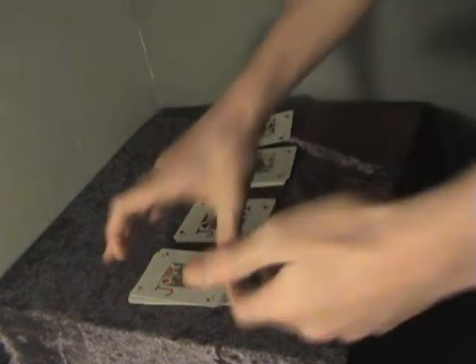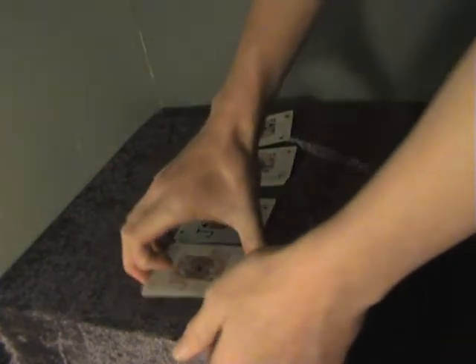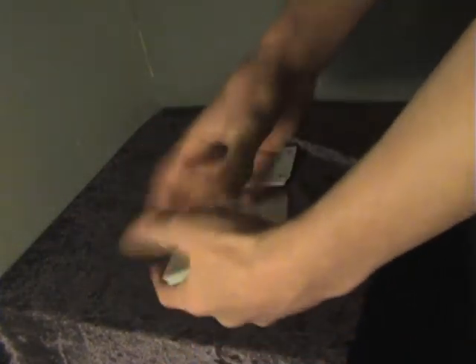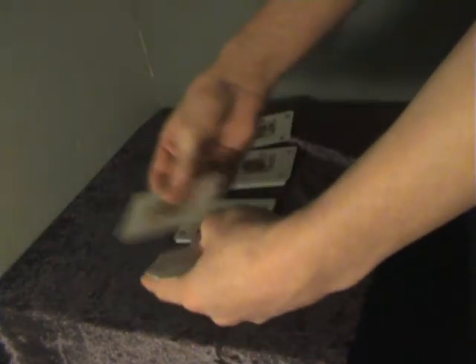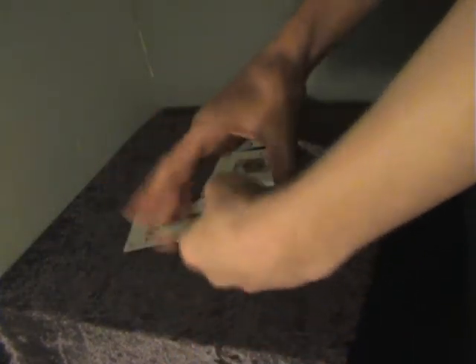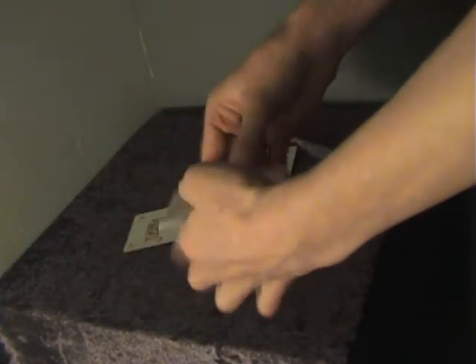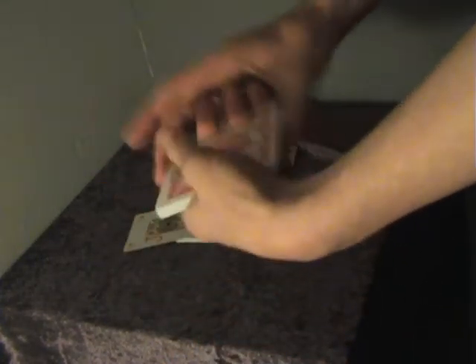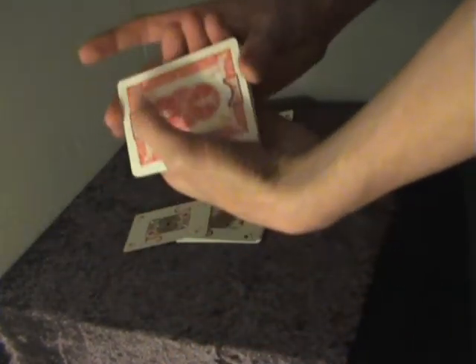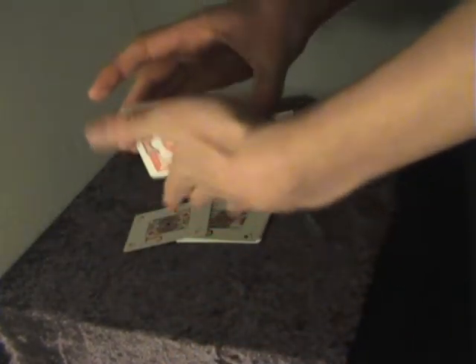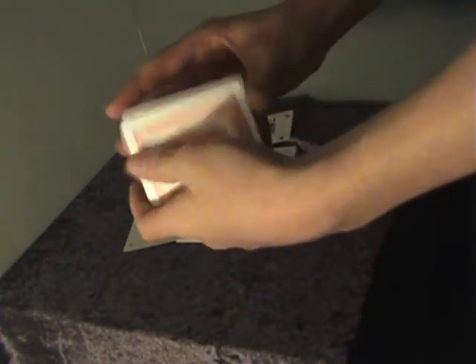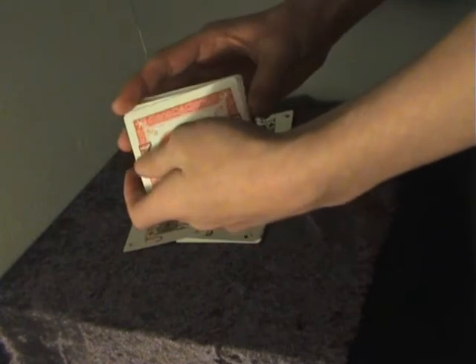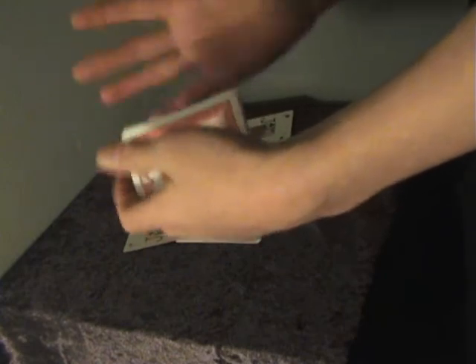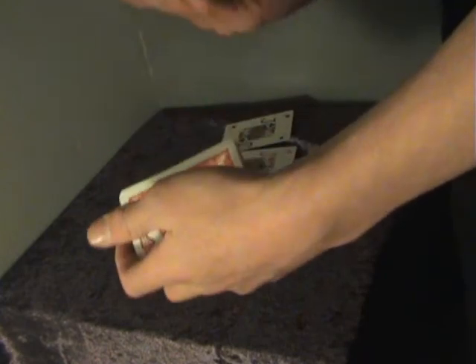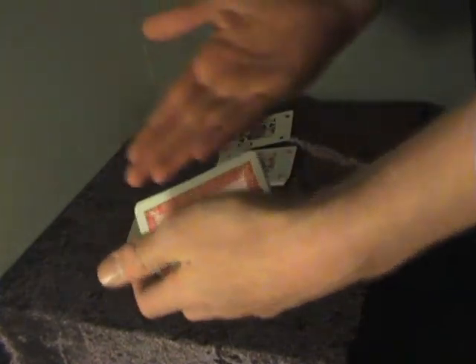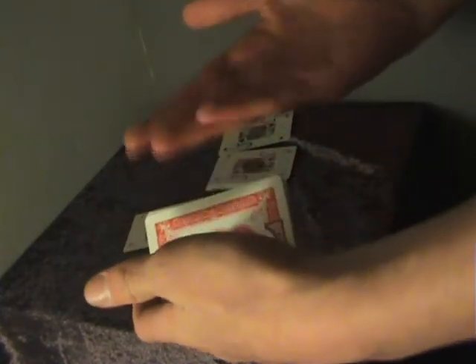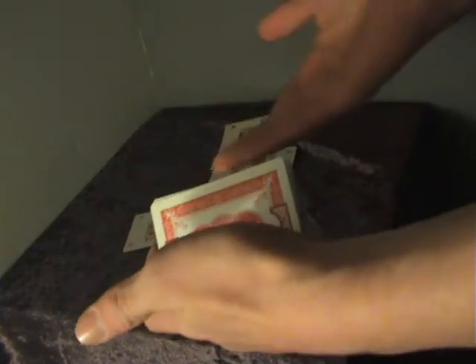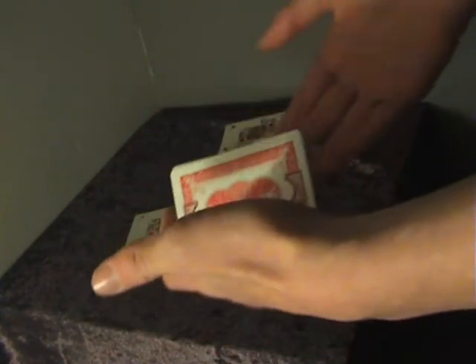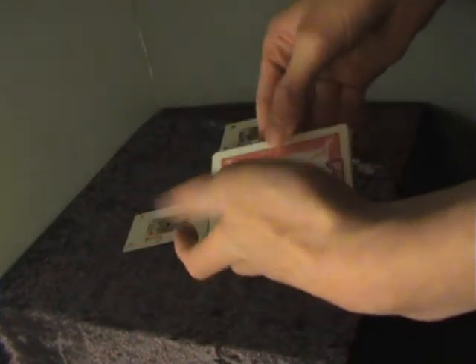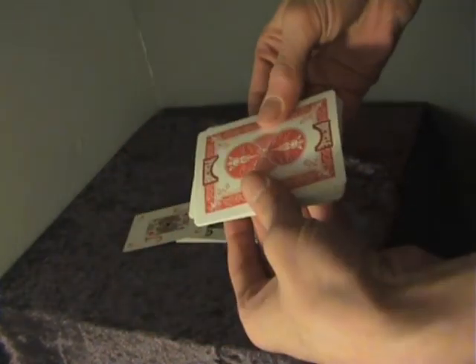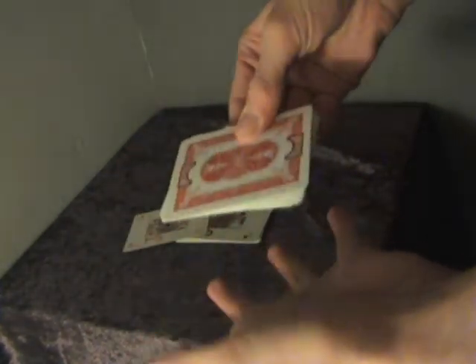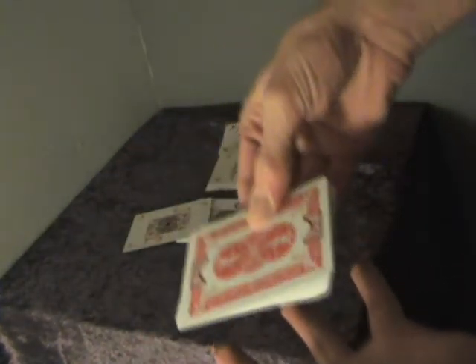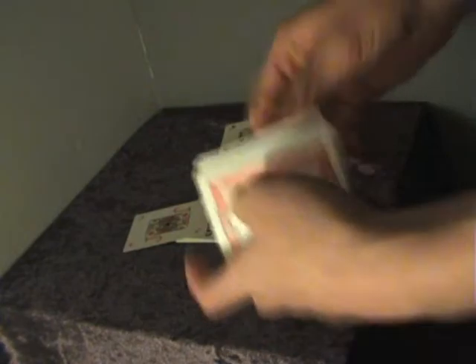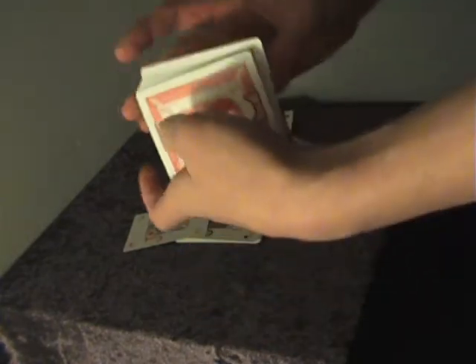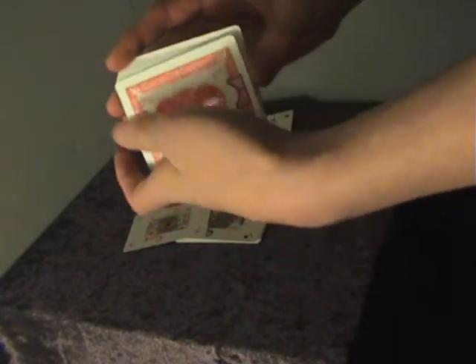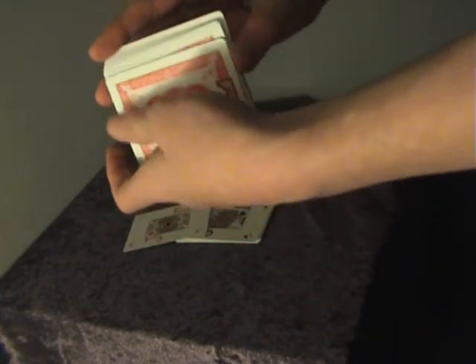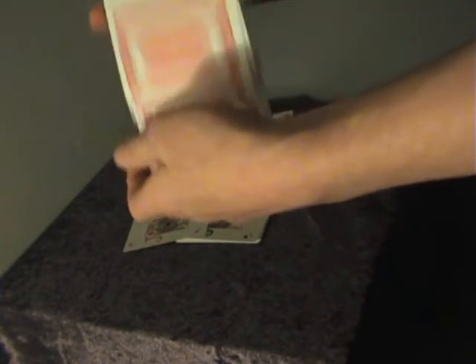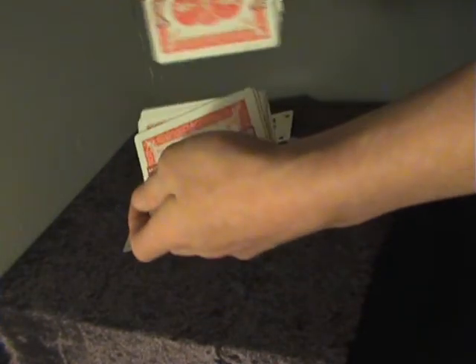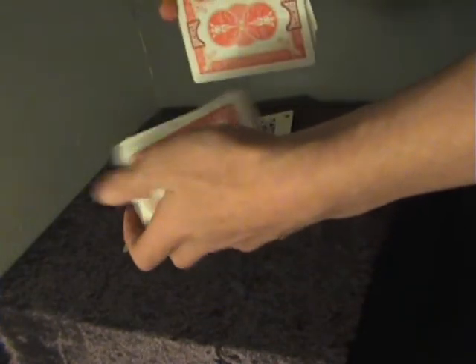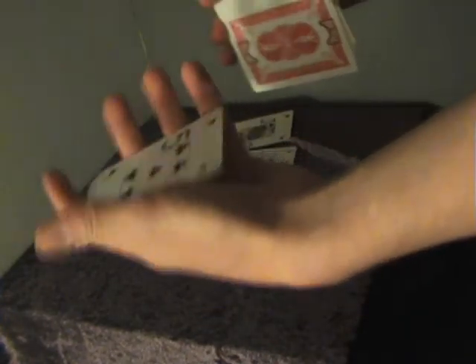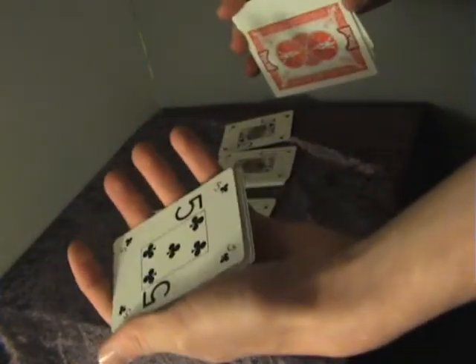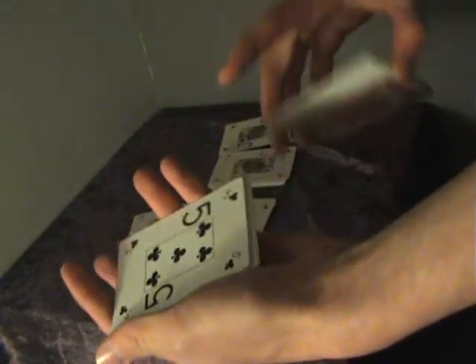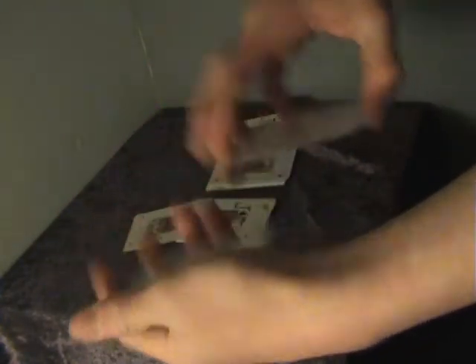Let me actually show it to you. I shuffled here — you may be thinking, whenever I stop, it's just the bottom card I get. So let's try it here: stop here. This card is the five of clubs, but the jack was in the bottom.